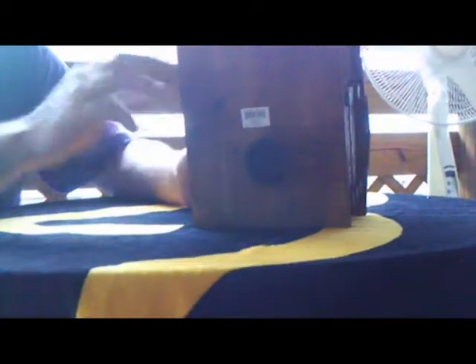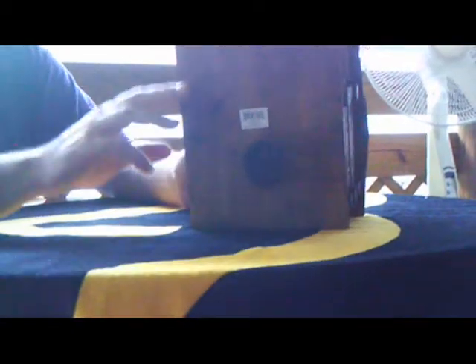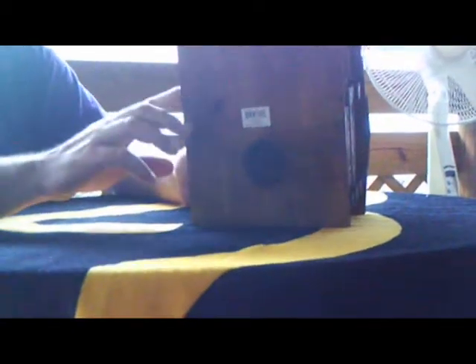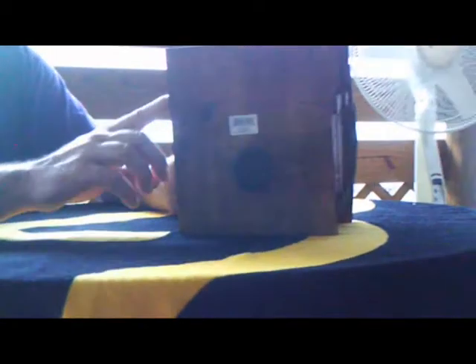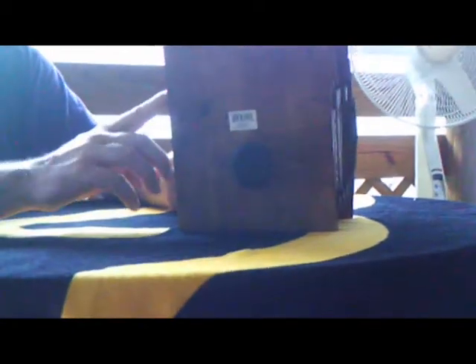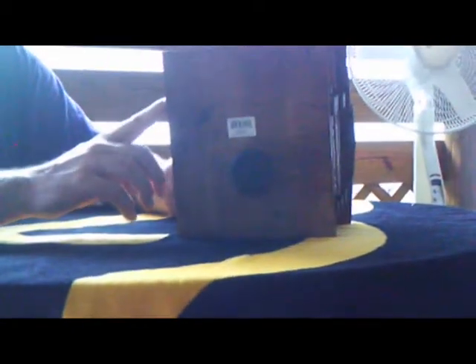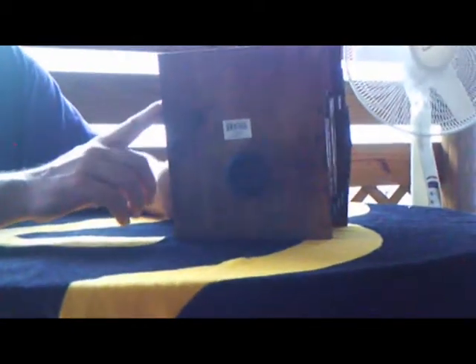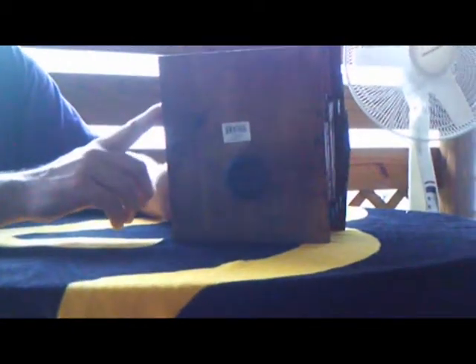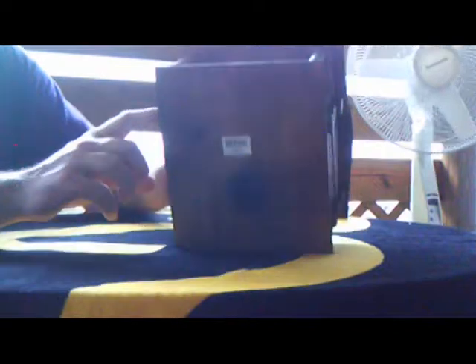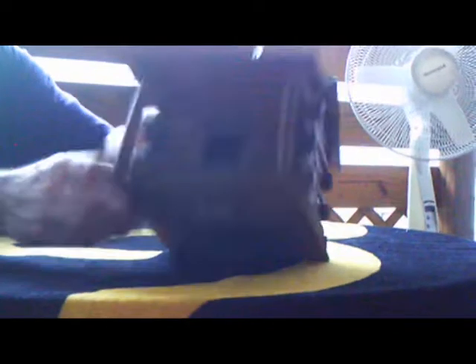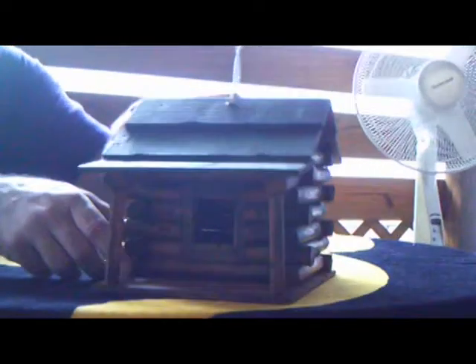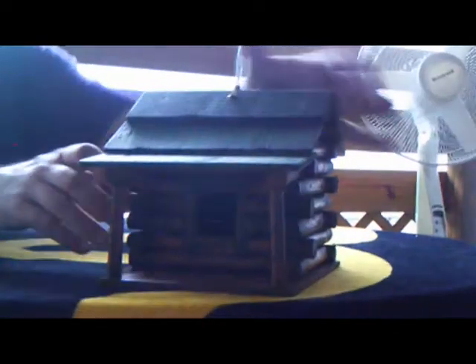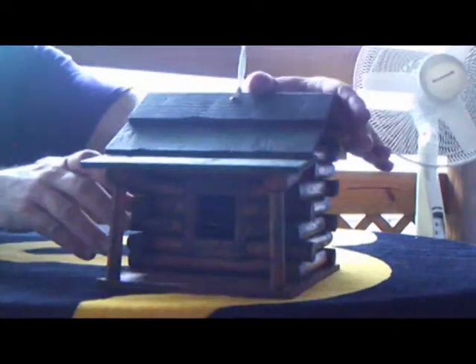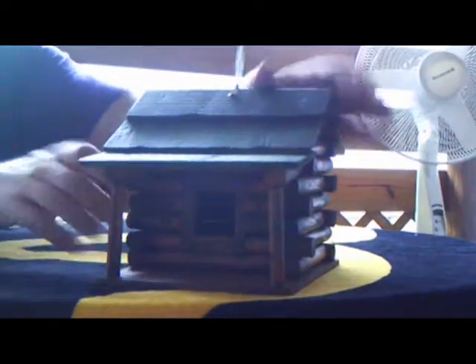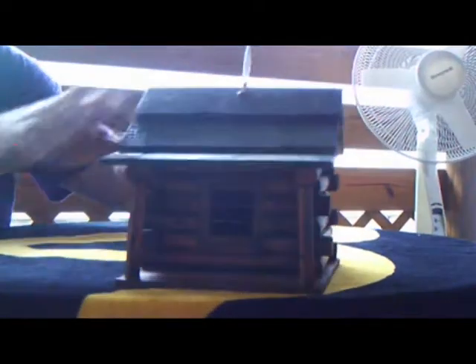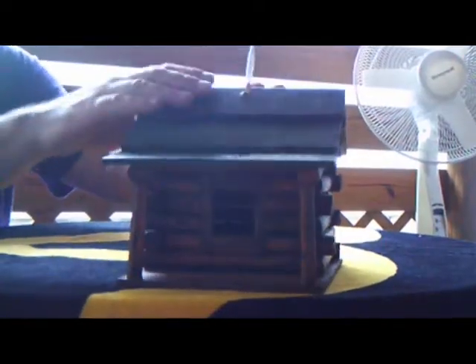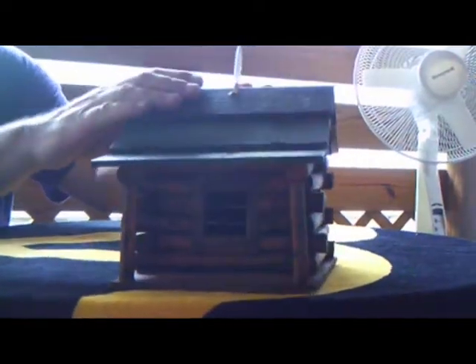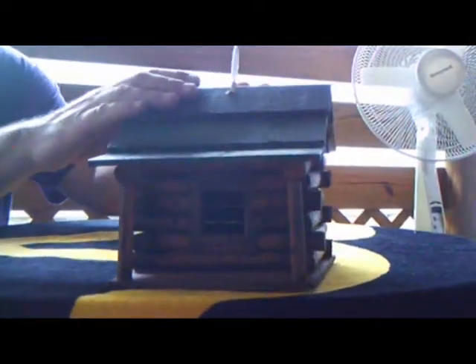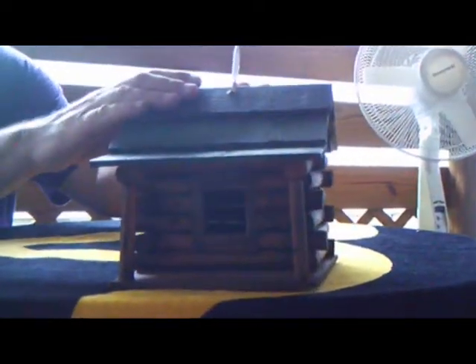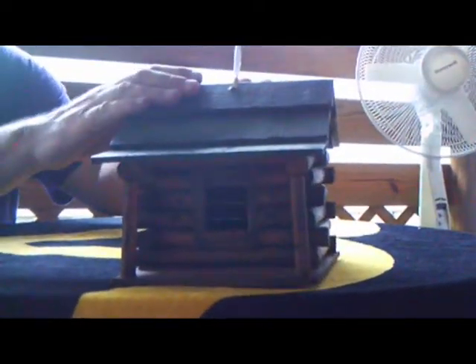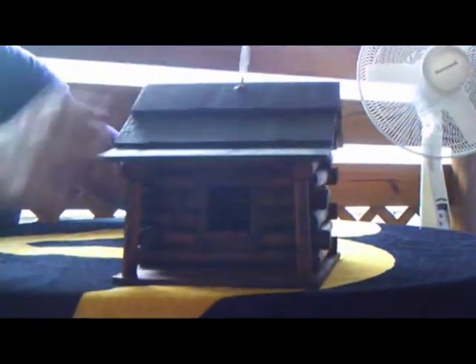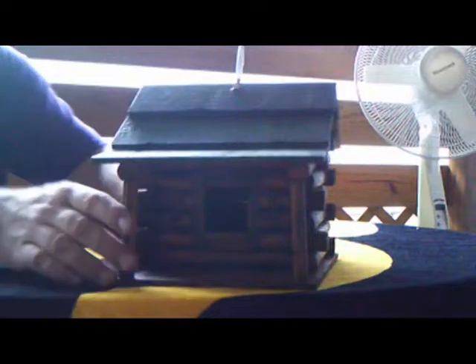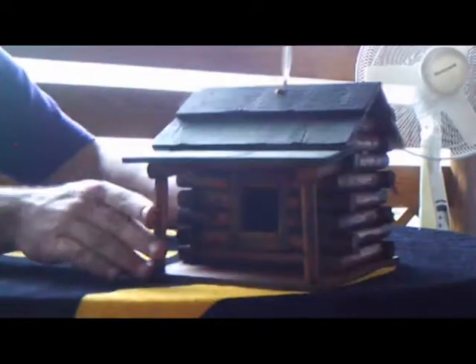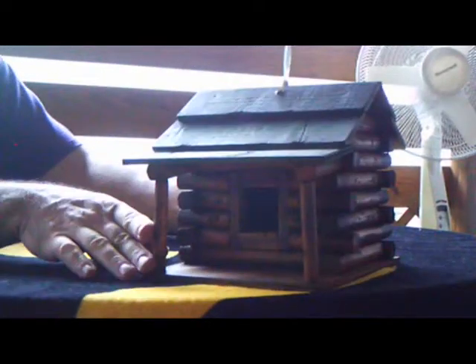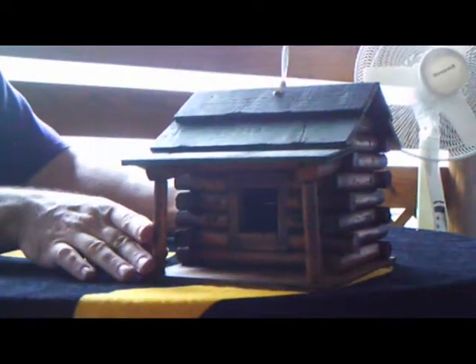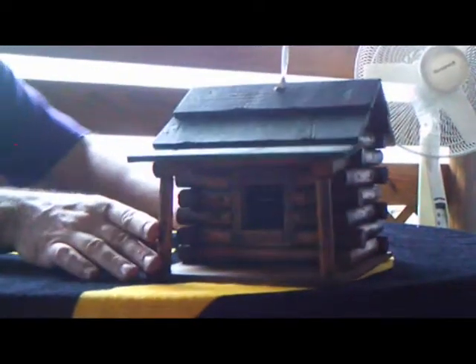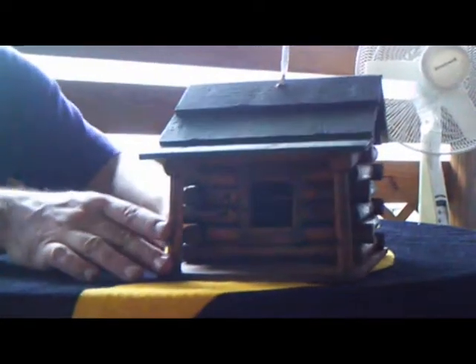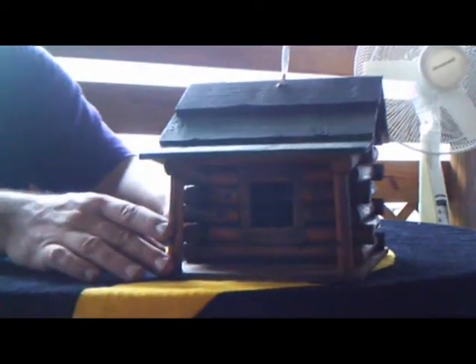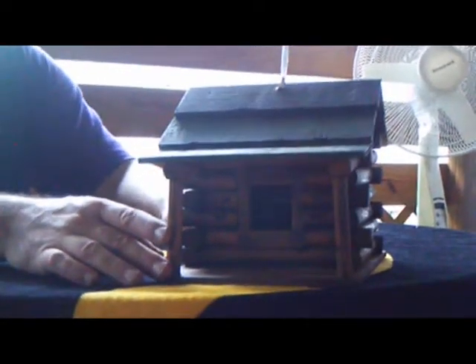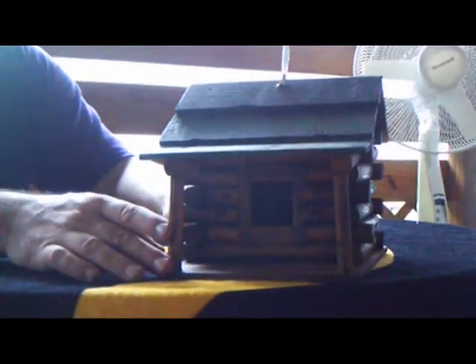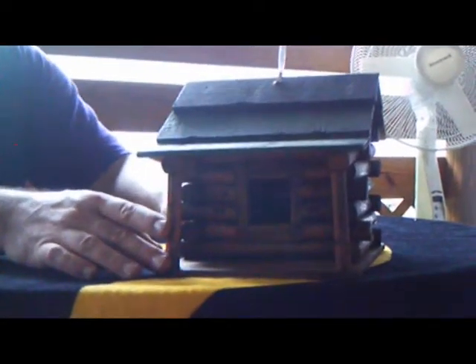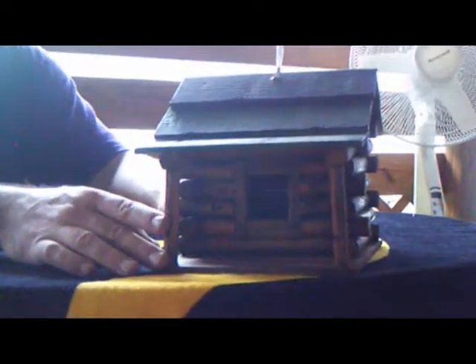It measures an actual seven and a half inches deep, nine inches wide, and seven and a half inches tall. It's a nice looking product and will be good in any particular trees.